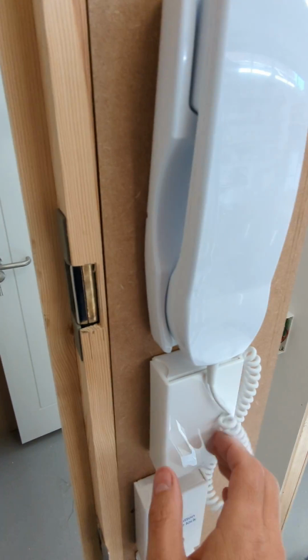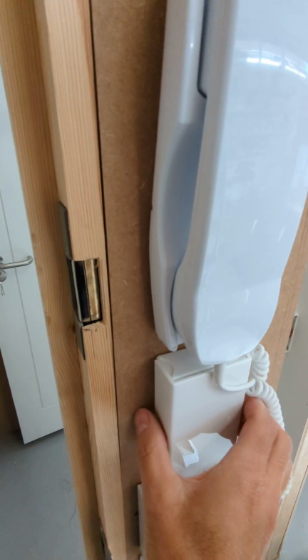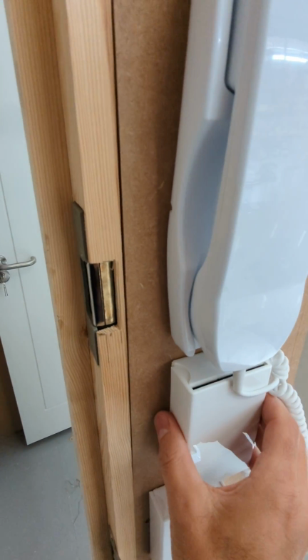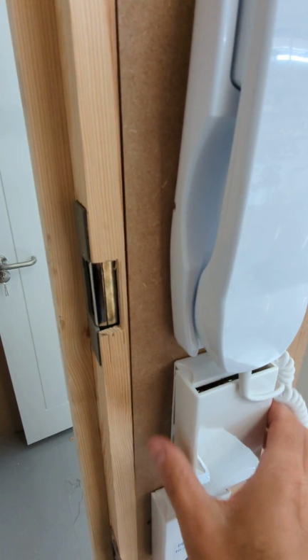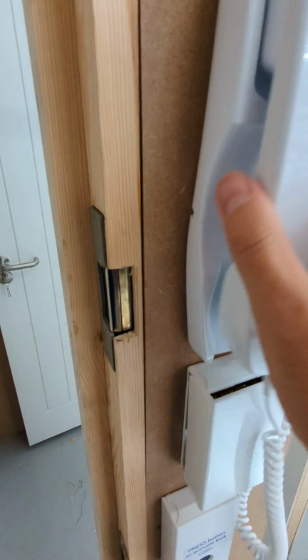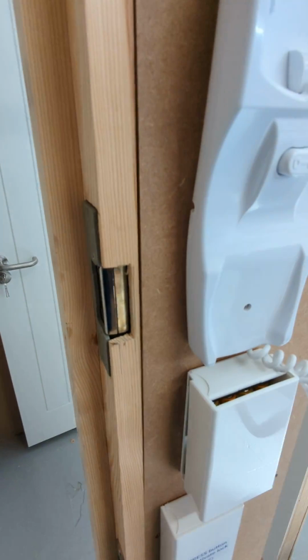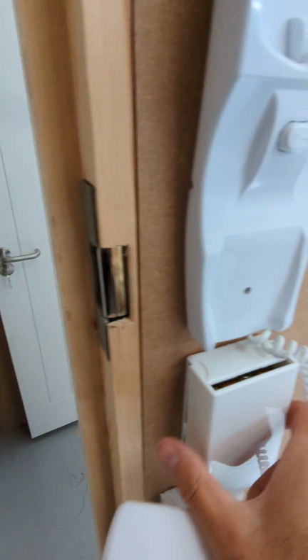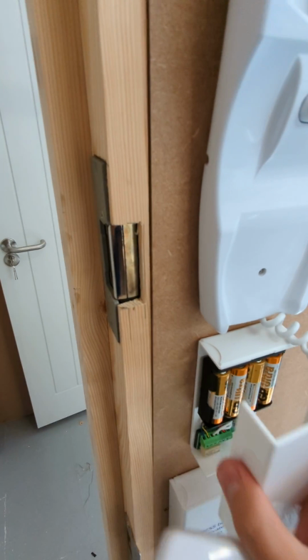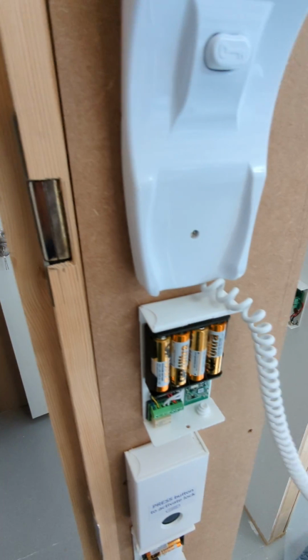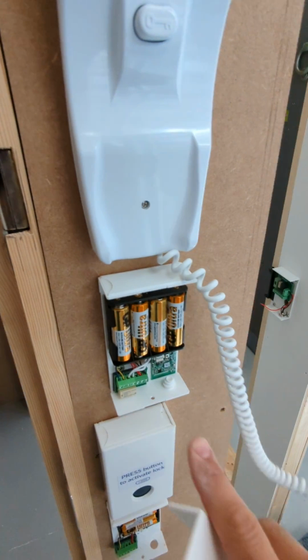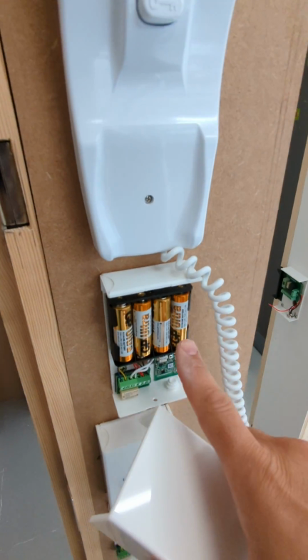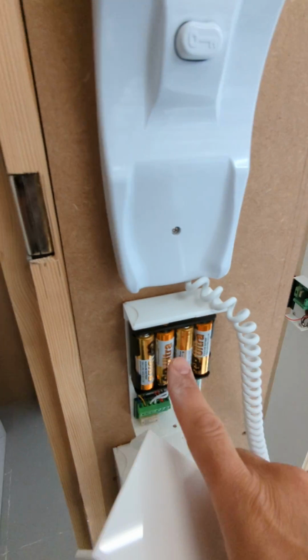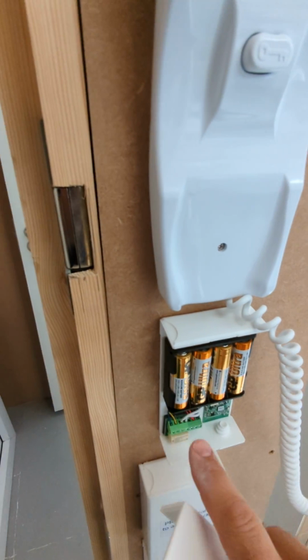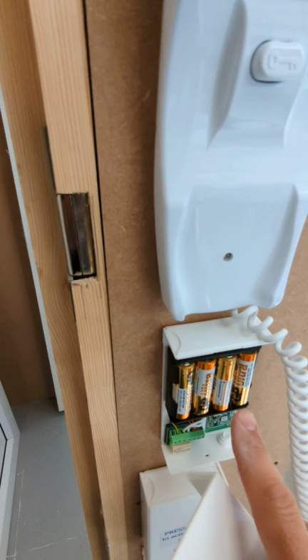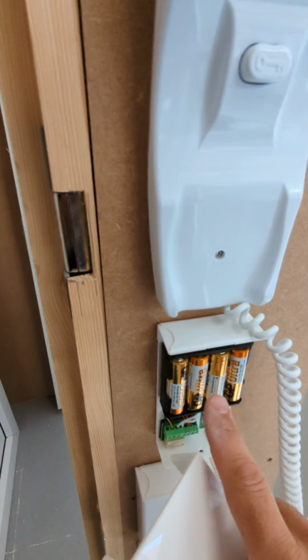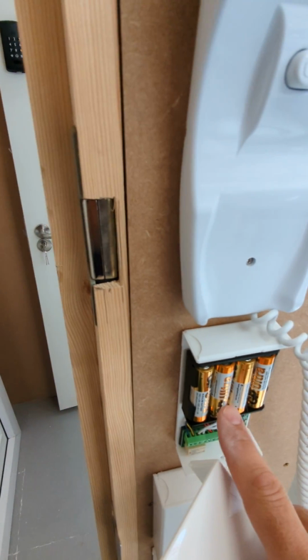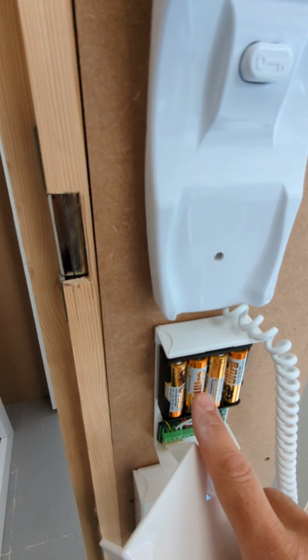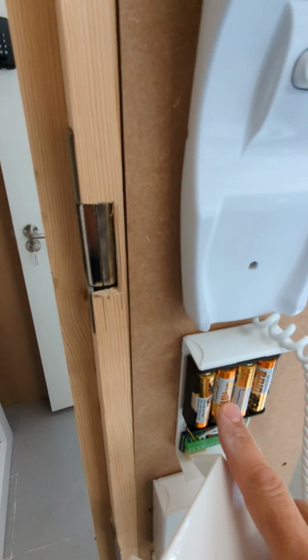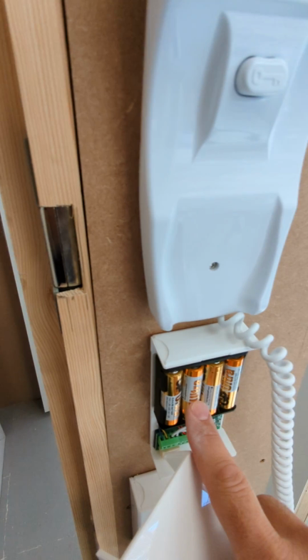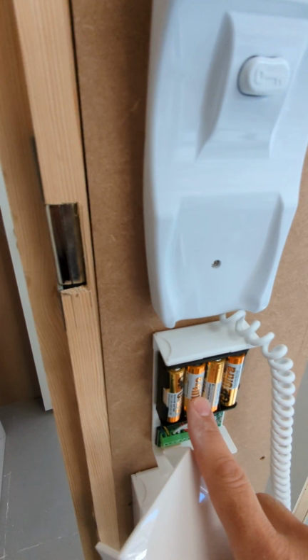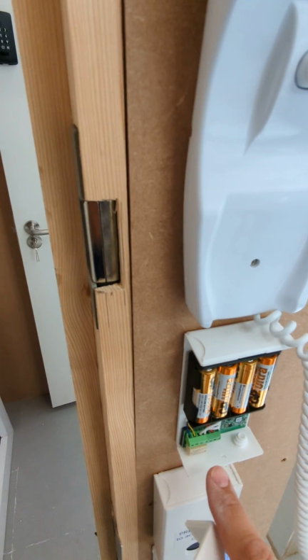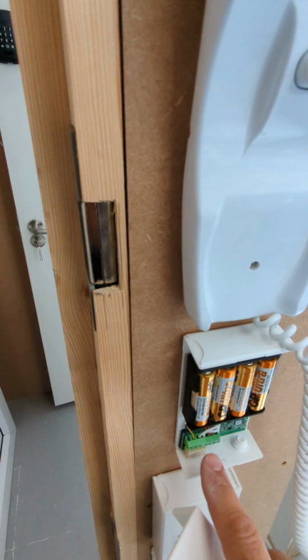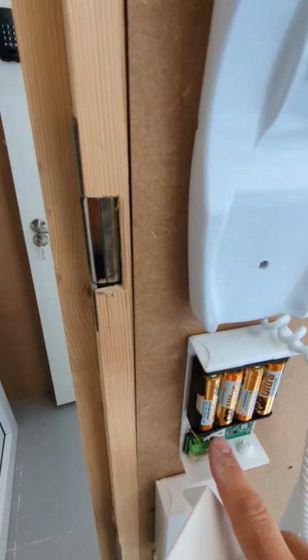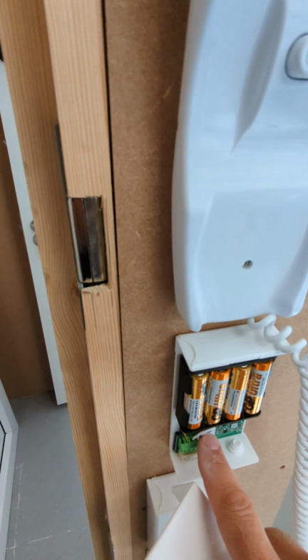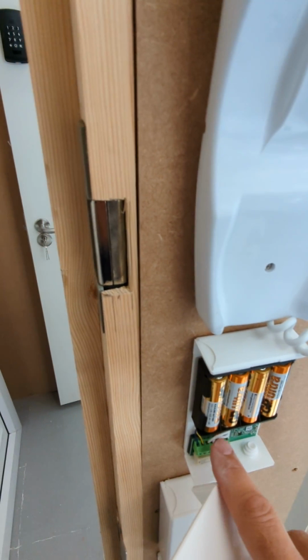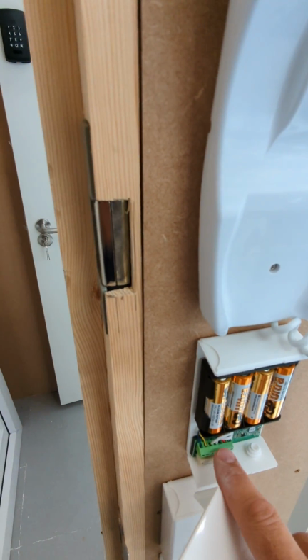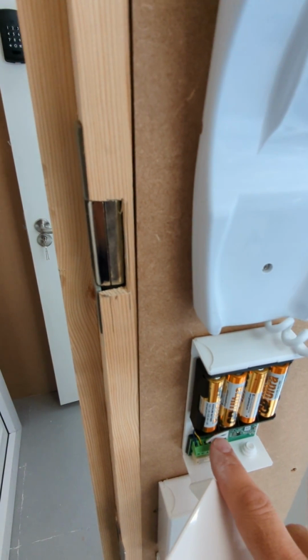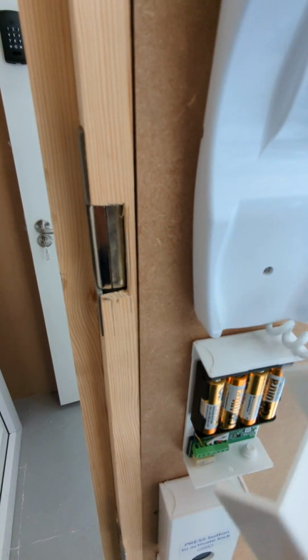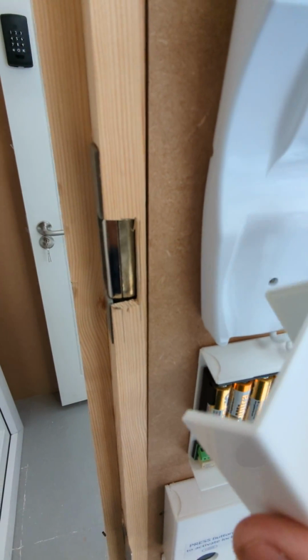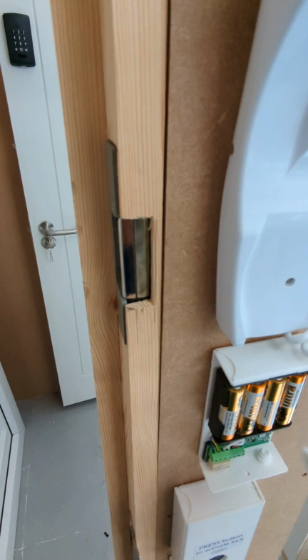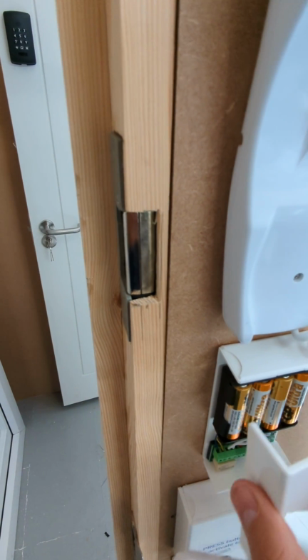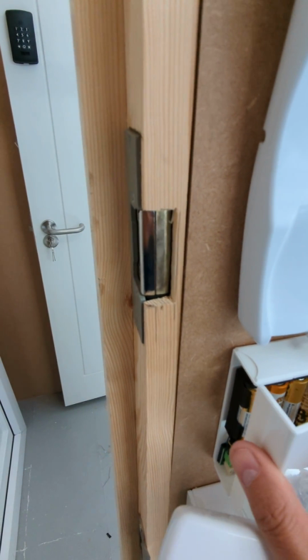If we take this off, you can see it's got four AA batteries which will last for at least a year, probably longer. And then we've got the bell wire from this connector up into the phone.